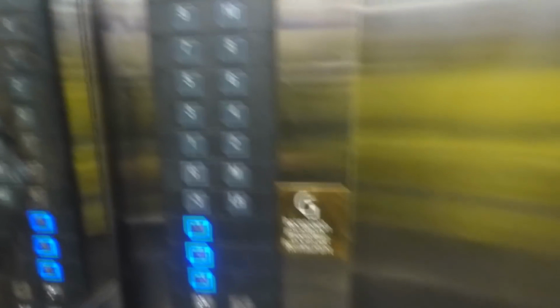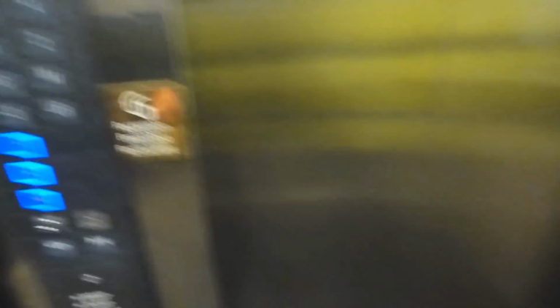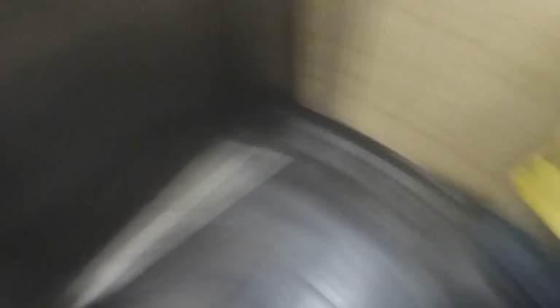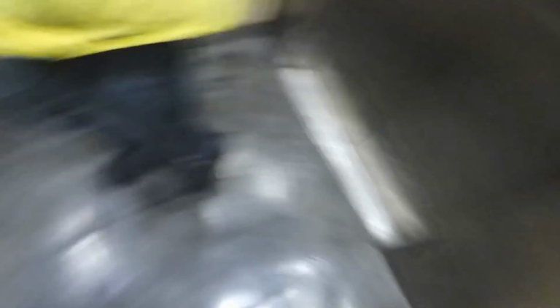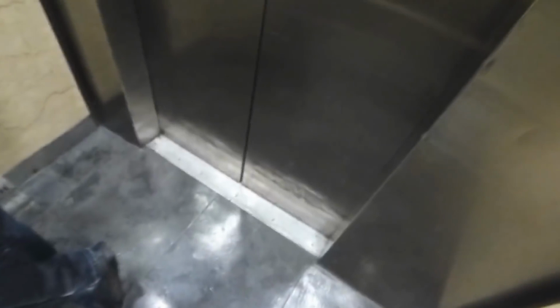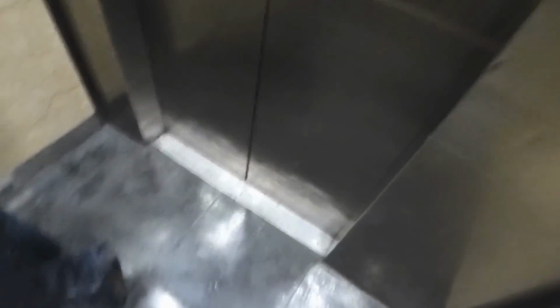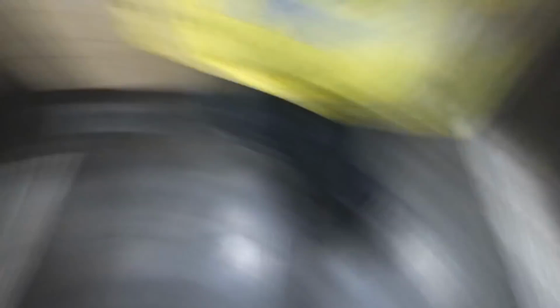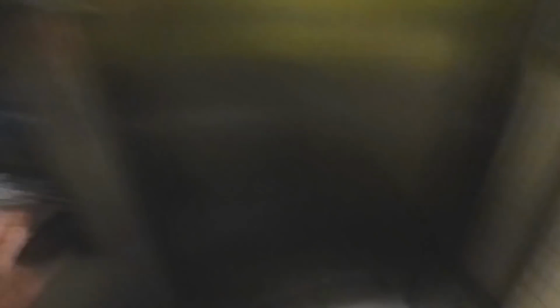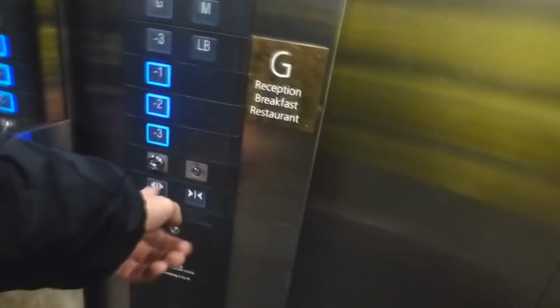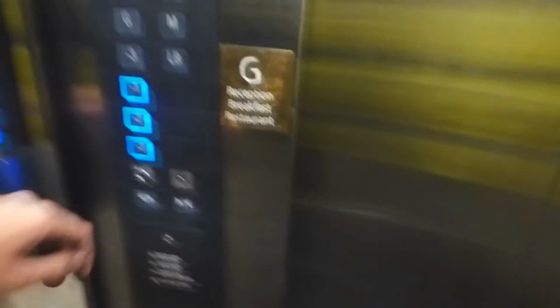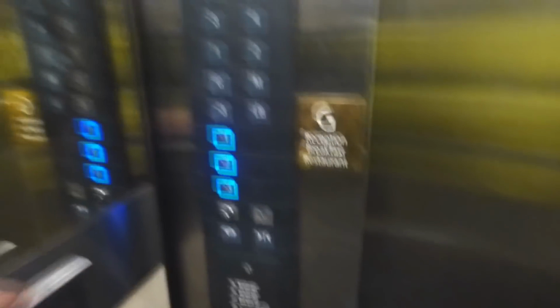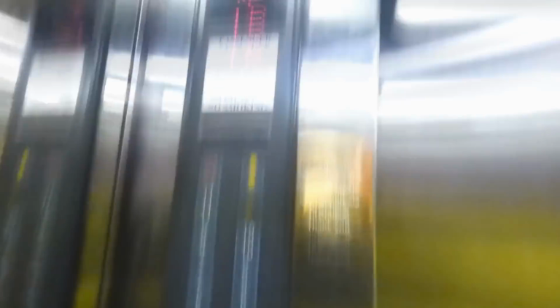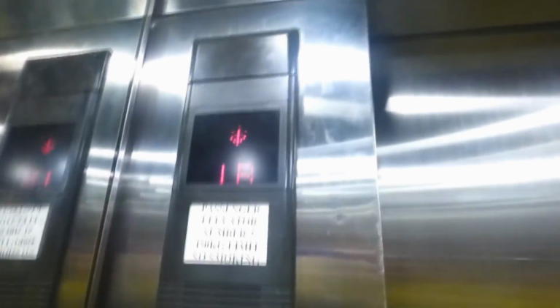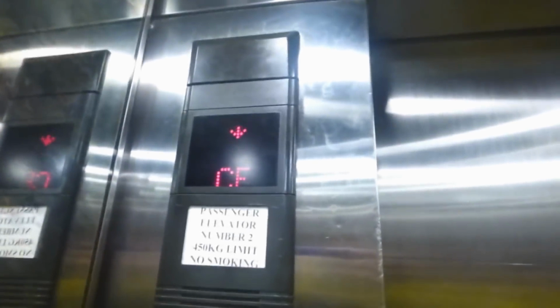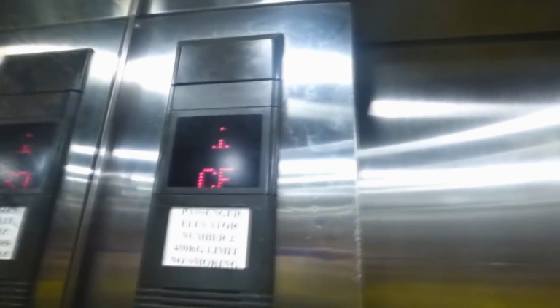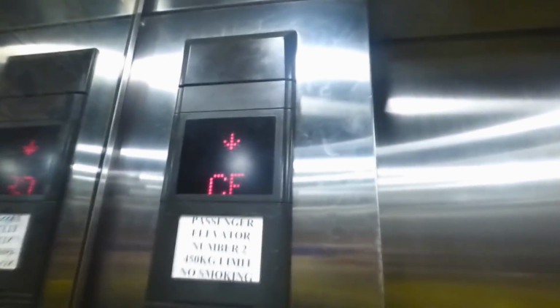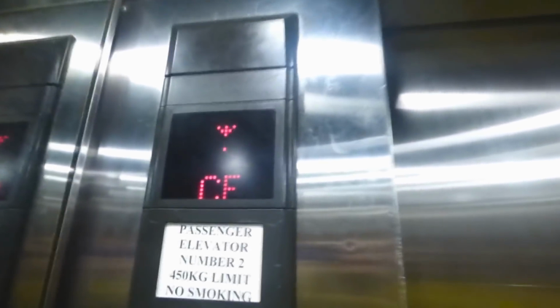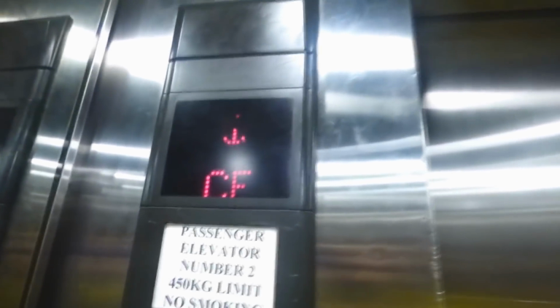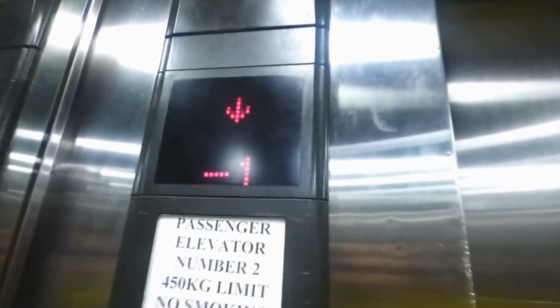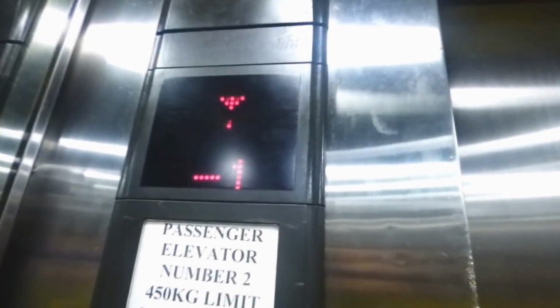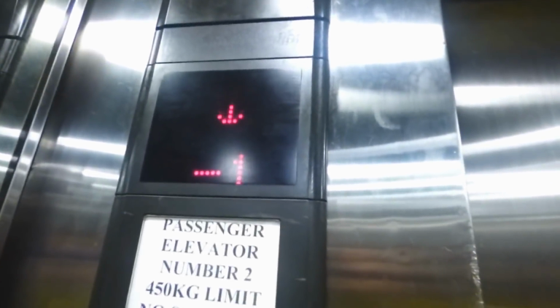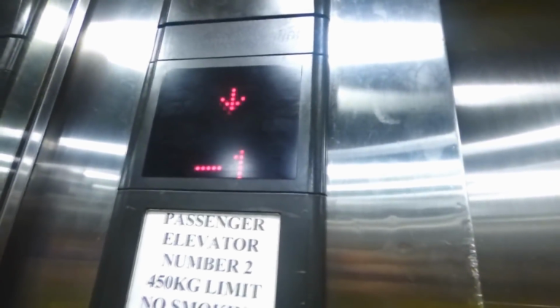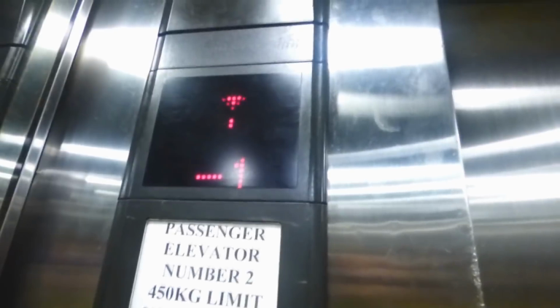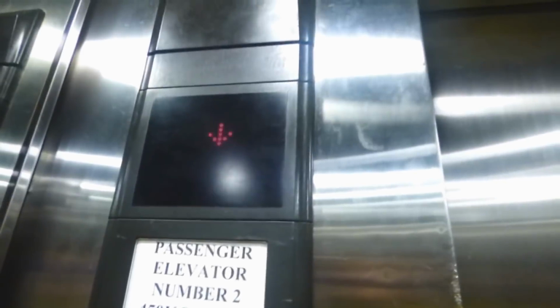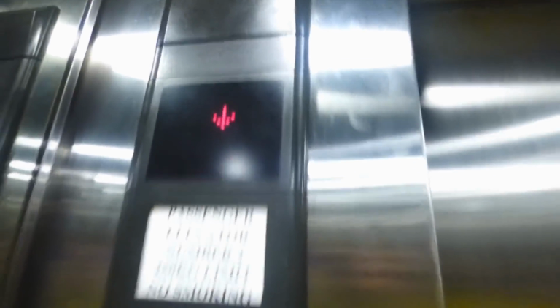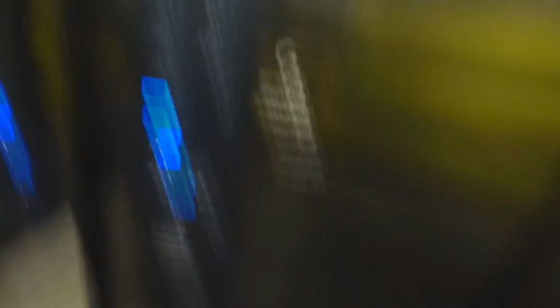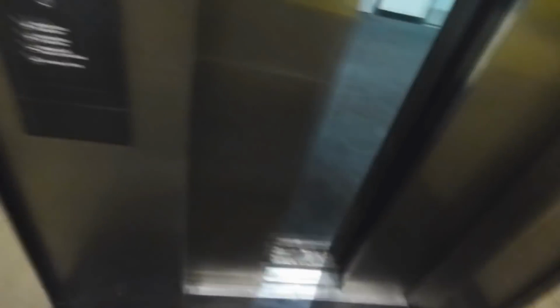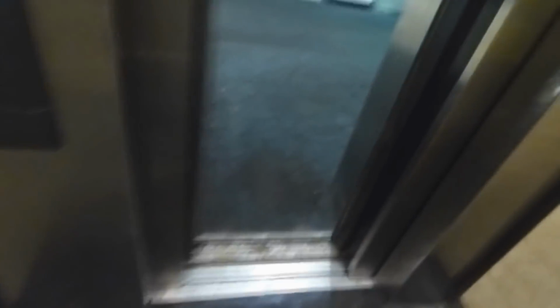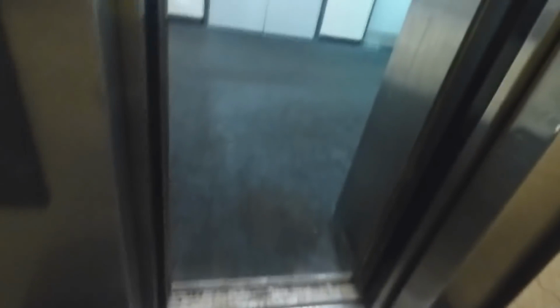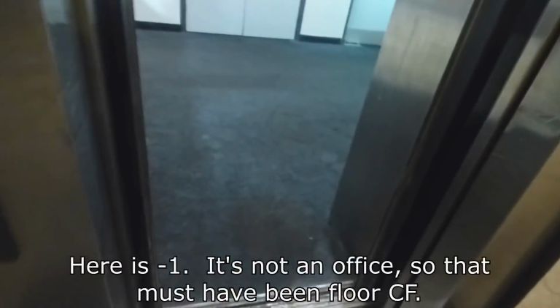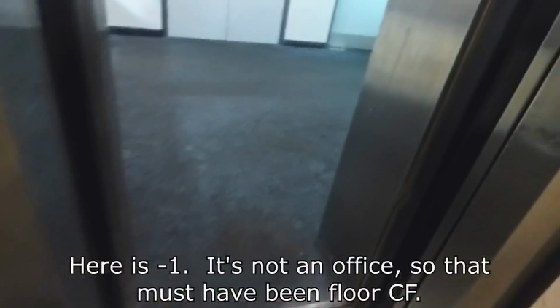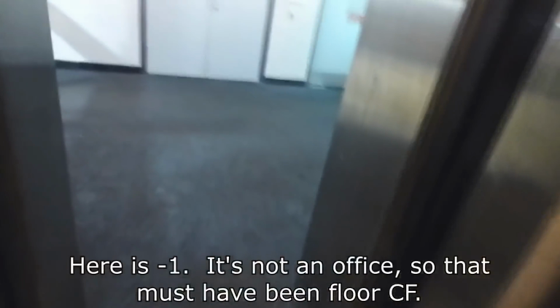Down we go to floor LB, but the lift stops and starts up again — it just bypassed it. That's because LB only opens on the stairwell side of the lift, and those doors don't open, so it stops and starts up again. Then floor CF, which has the minus three button — it refused to light up, so we weren't able to go to that floor.